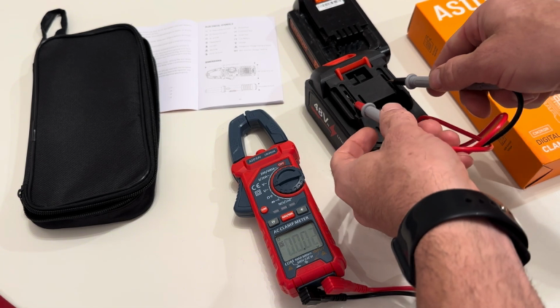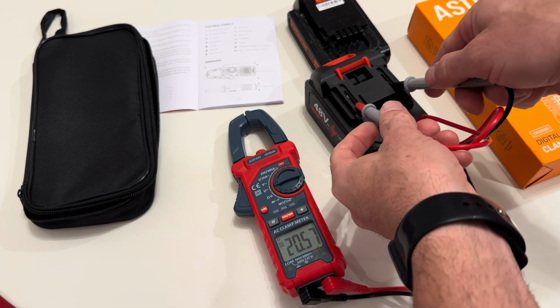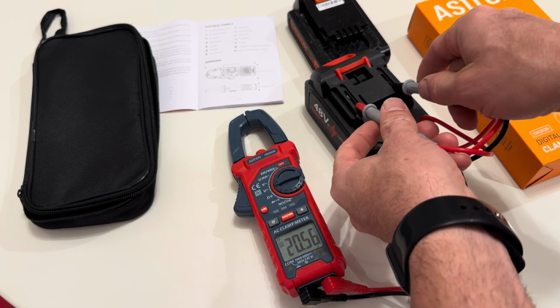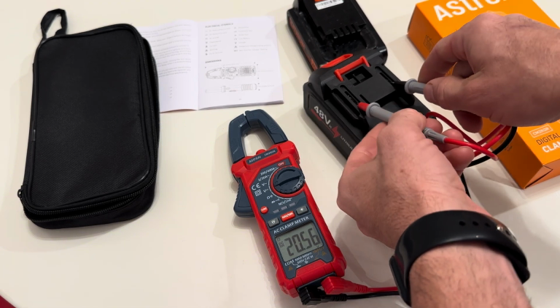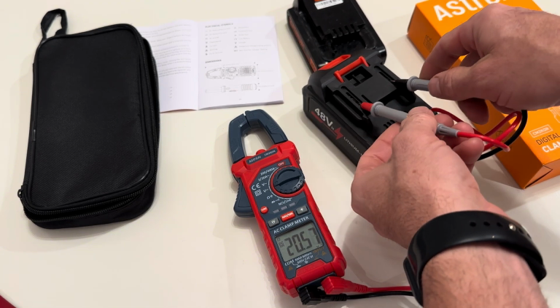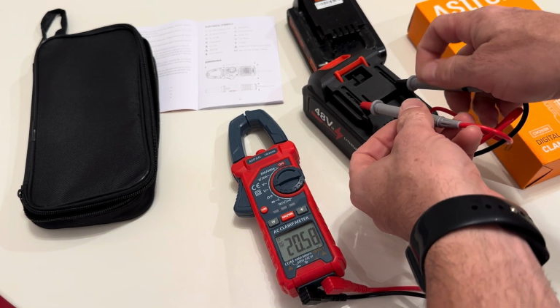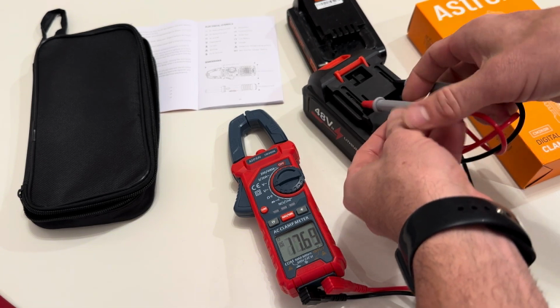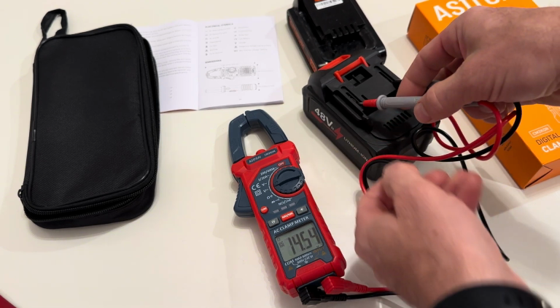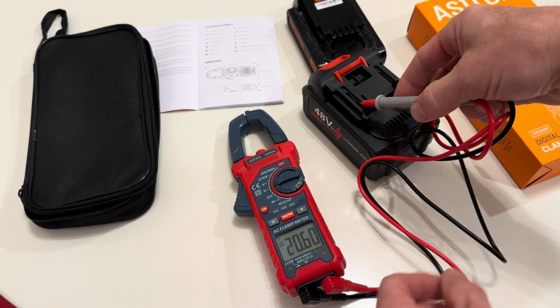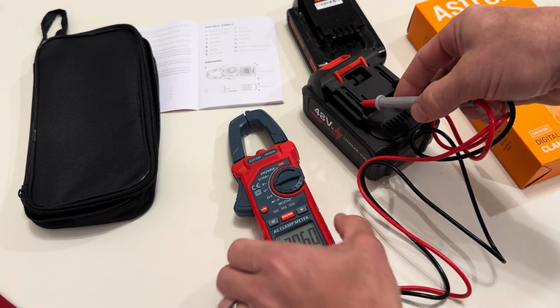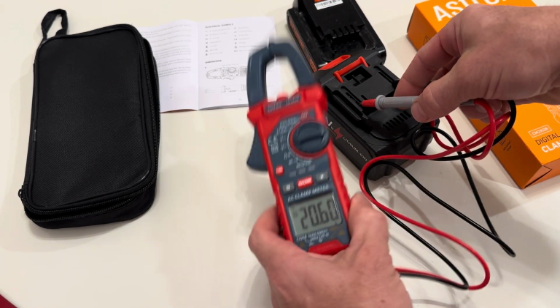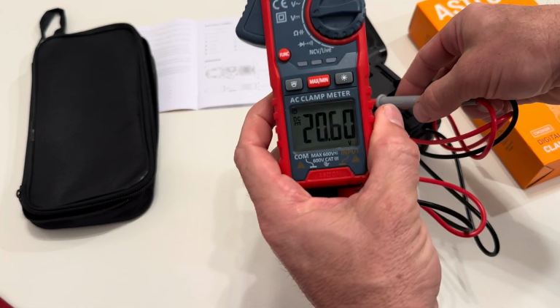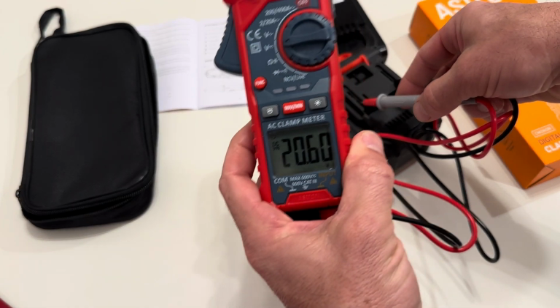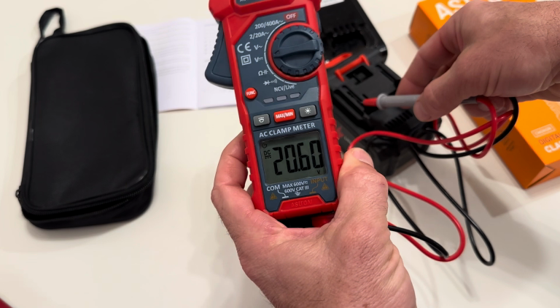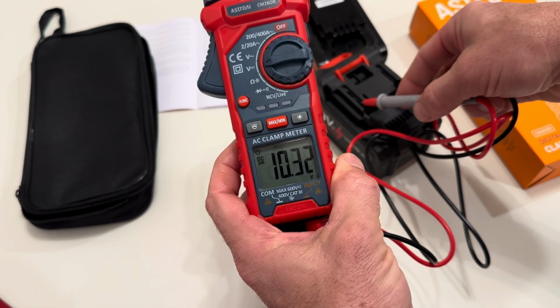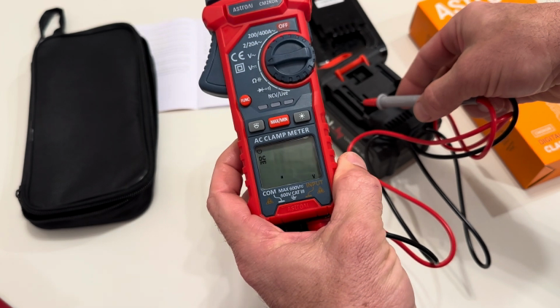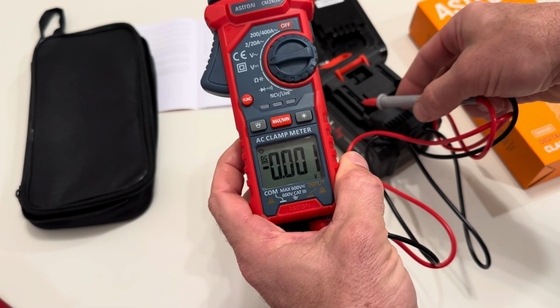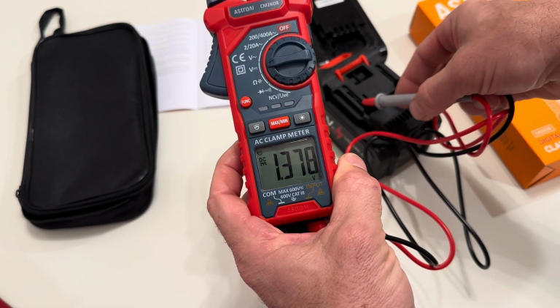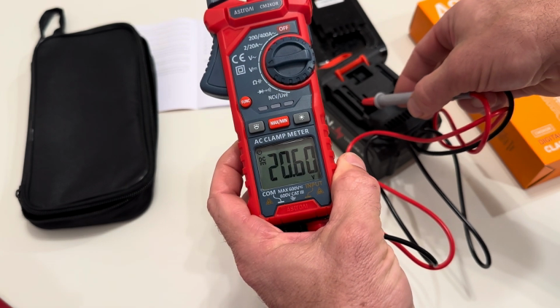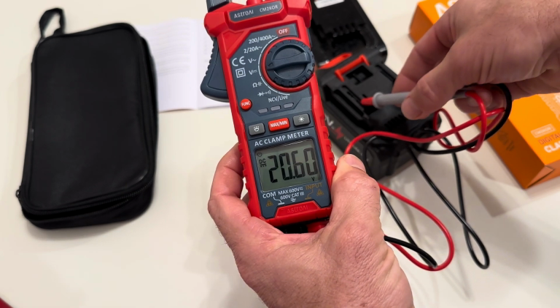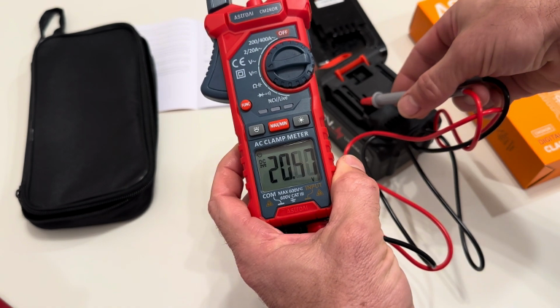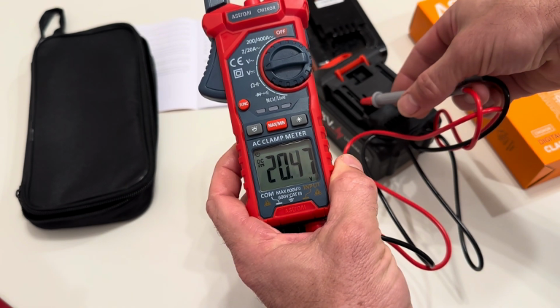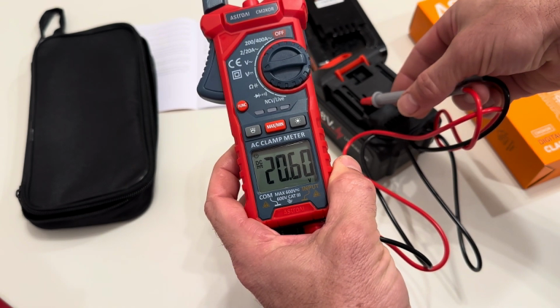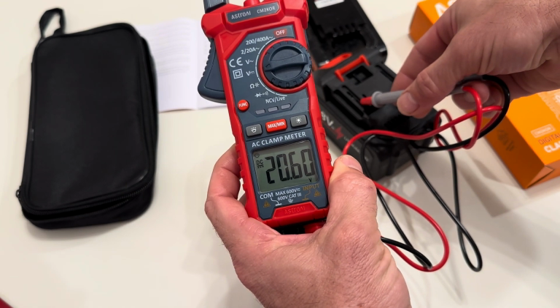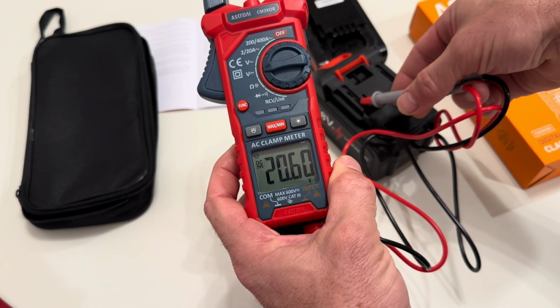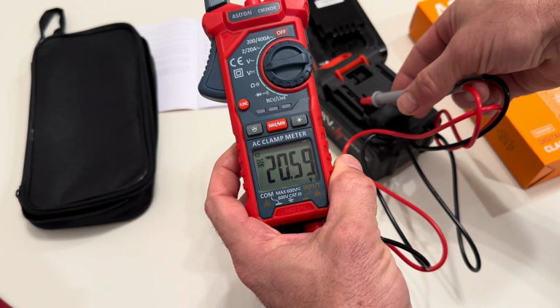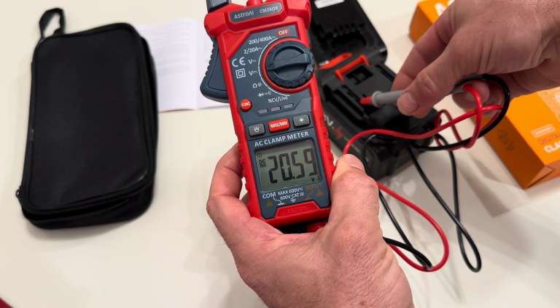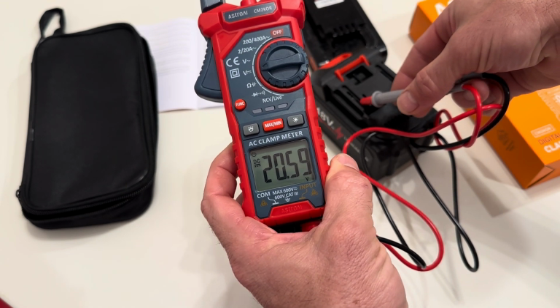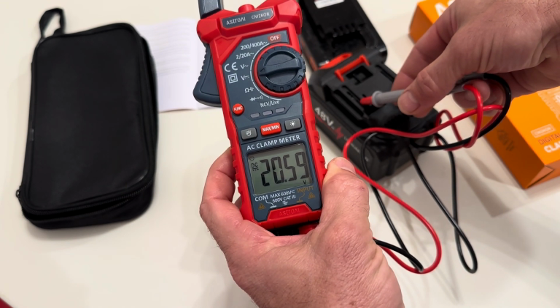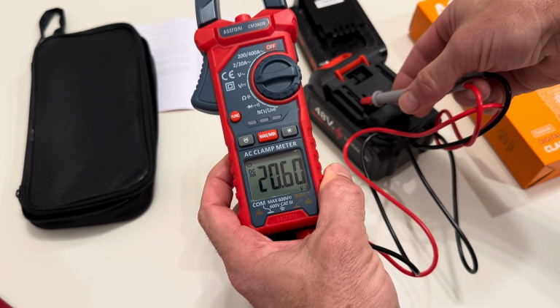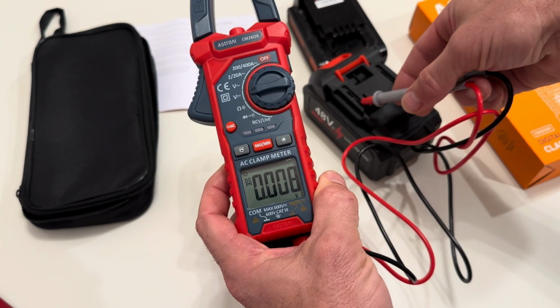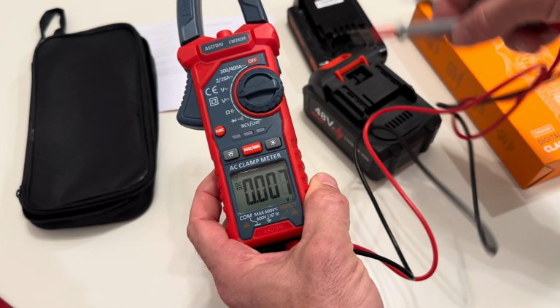I can tell you it's not 48 volts. When we put our meter on there, it reads 20.6 — so it's definitely not 48 volts.